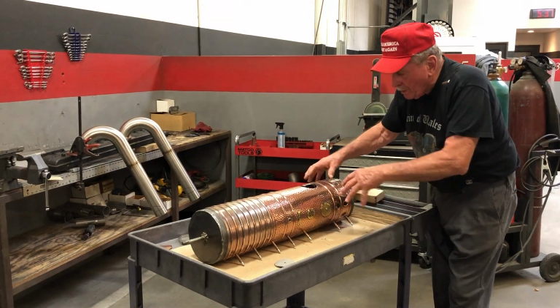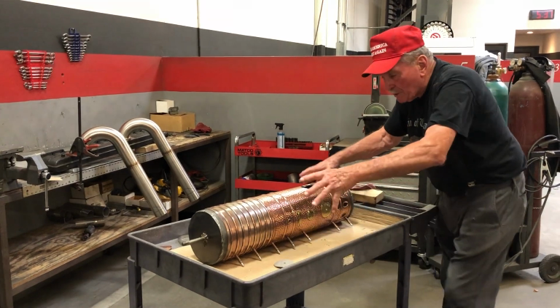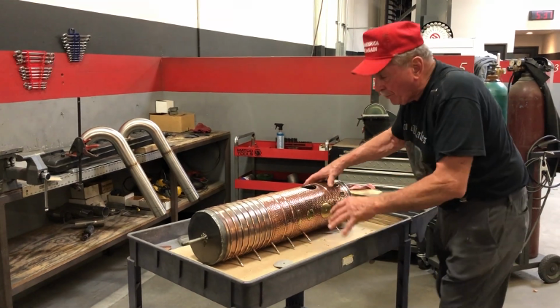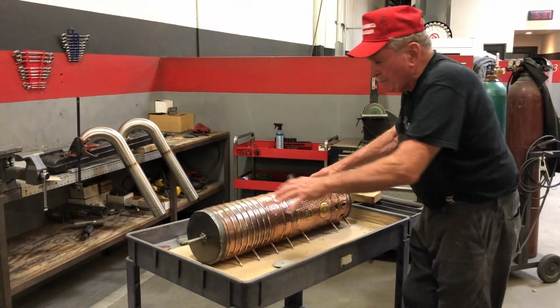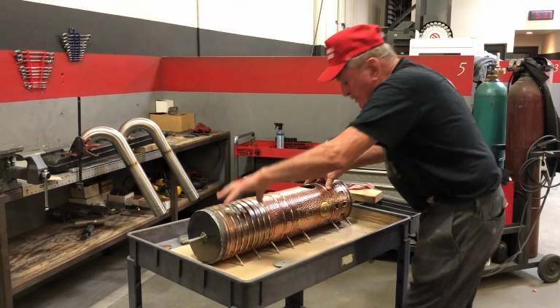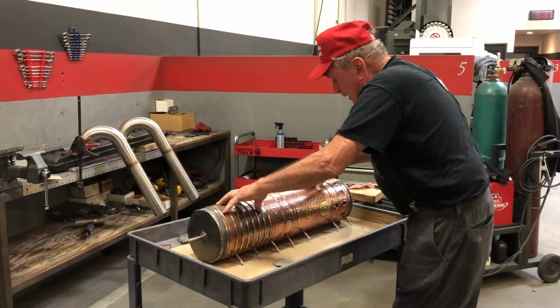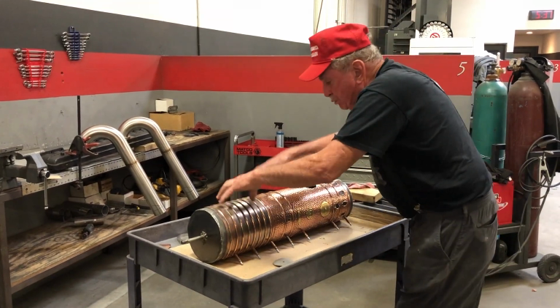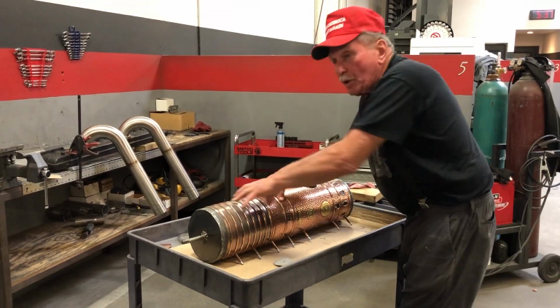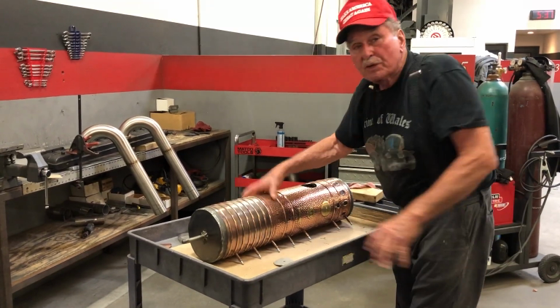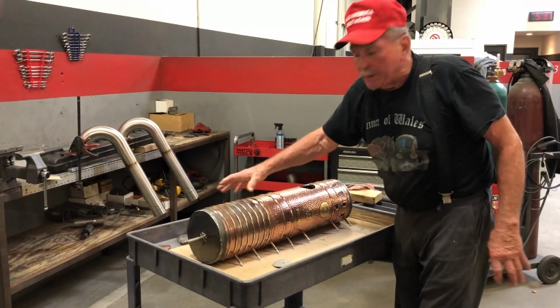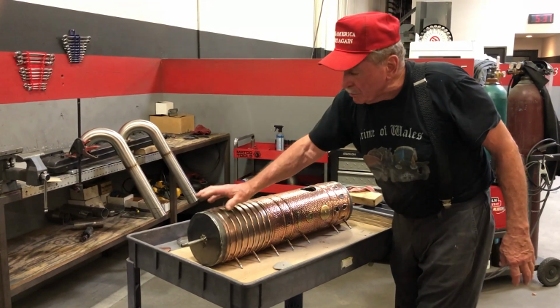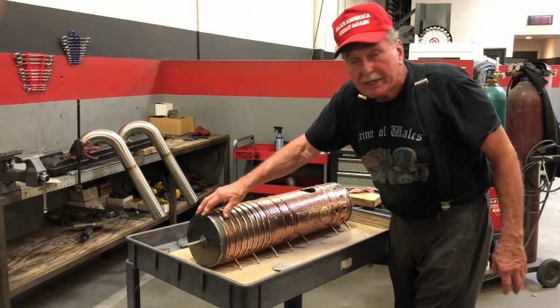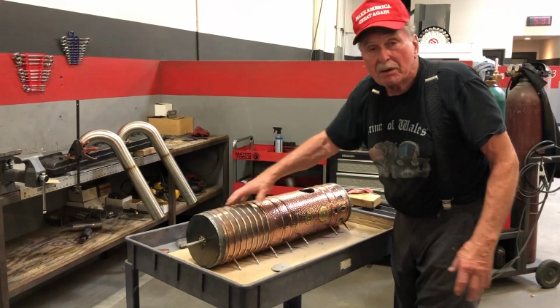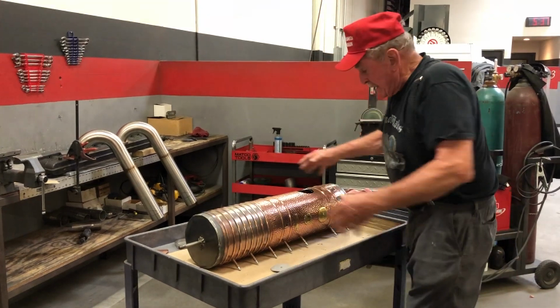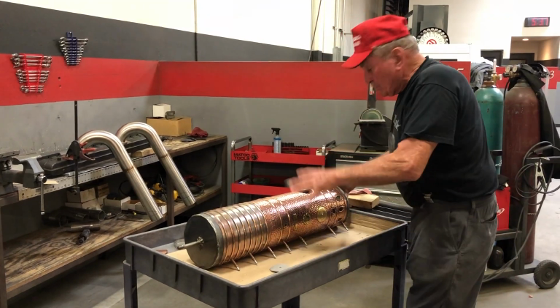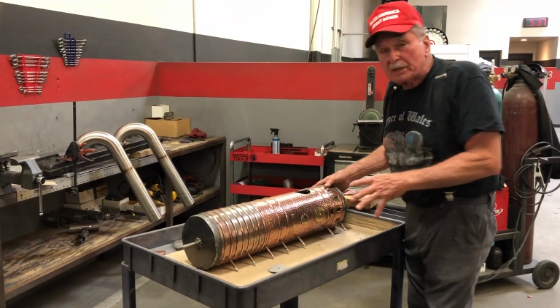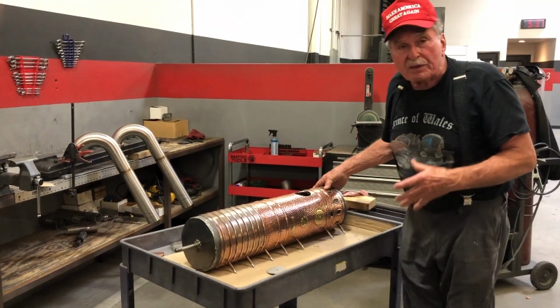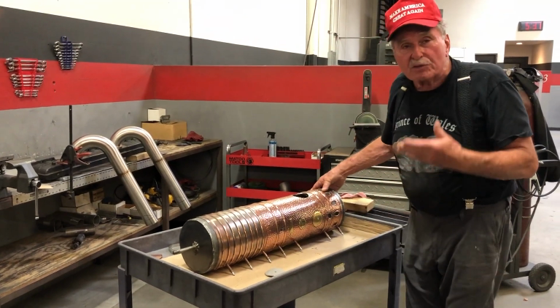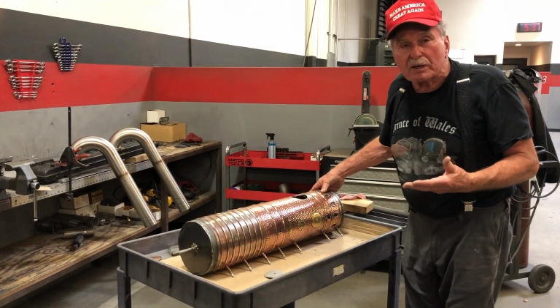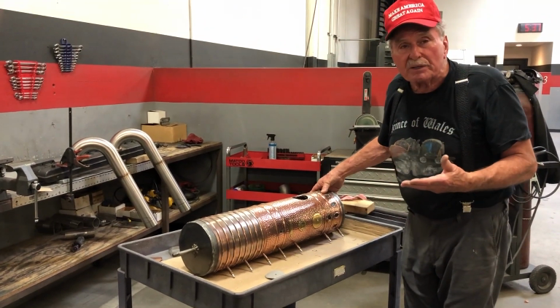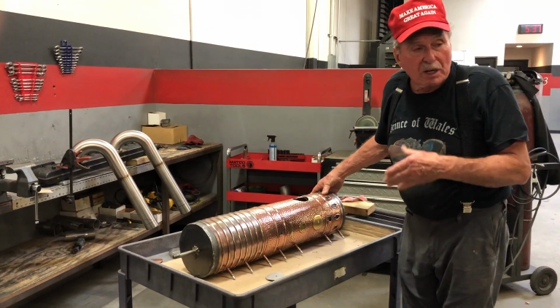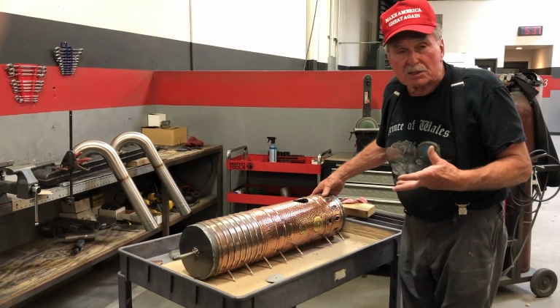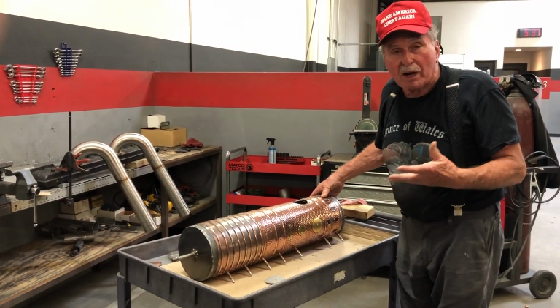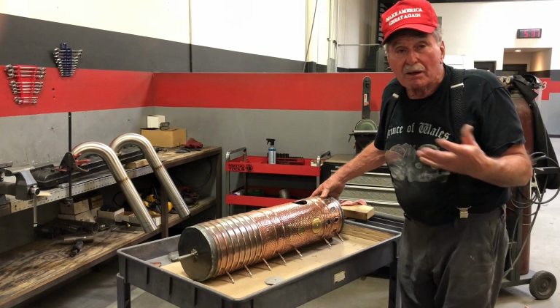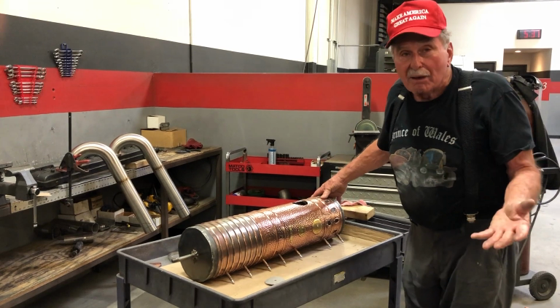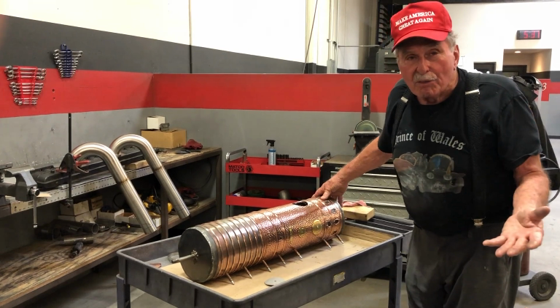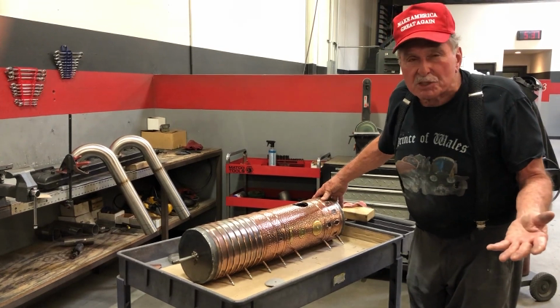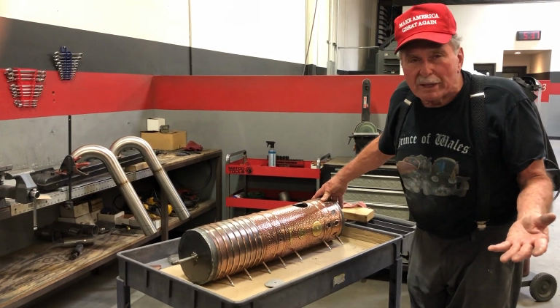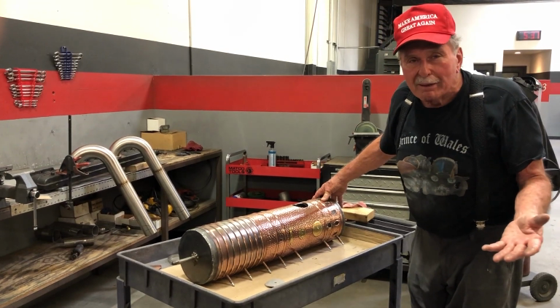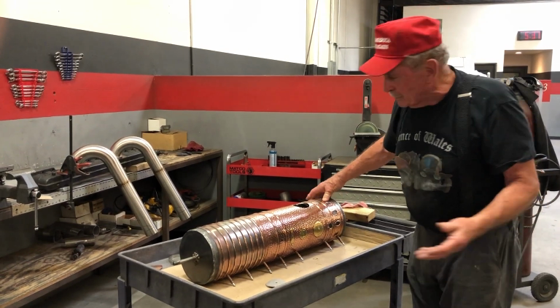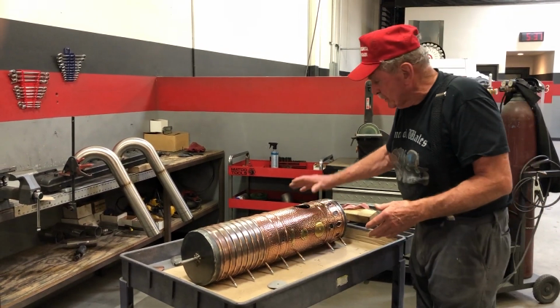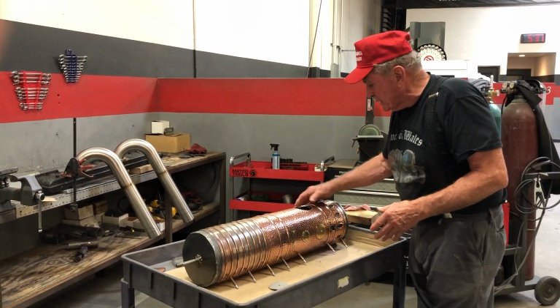I pulled everything apart. We made this here. Now we're filling in the holes. We made our own tank here. And you'll see it at the end. This is going to be the exhaust system on the beast of turret.